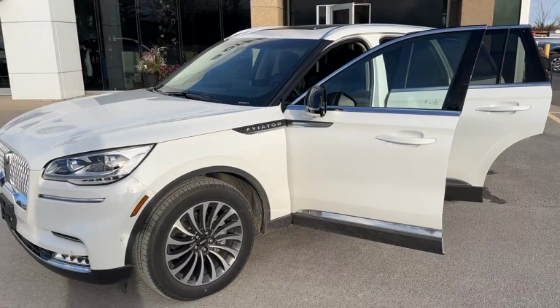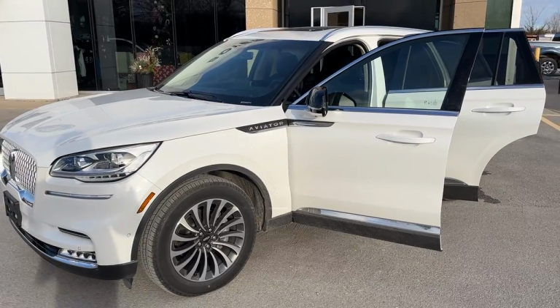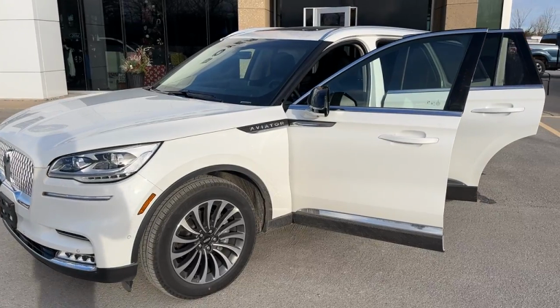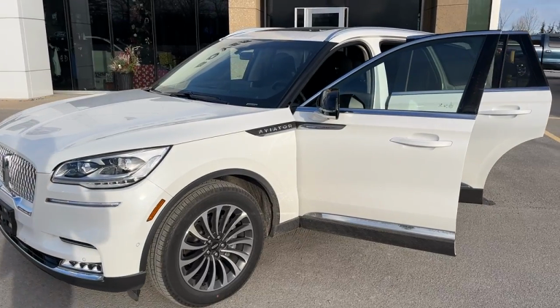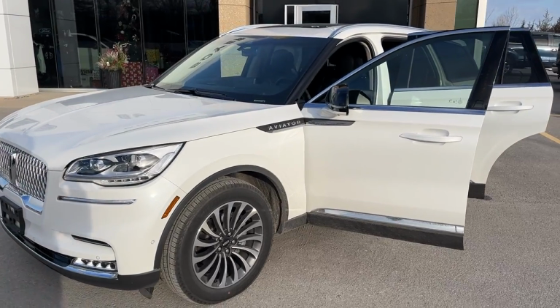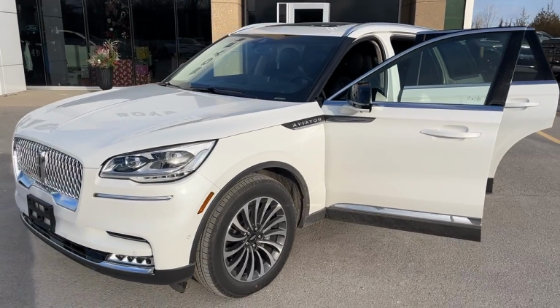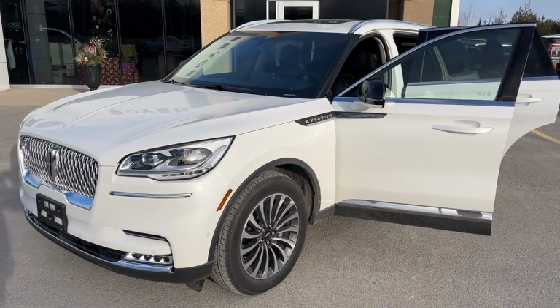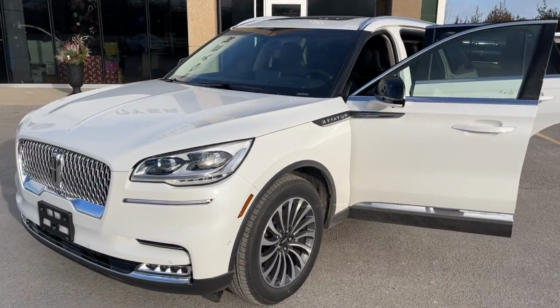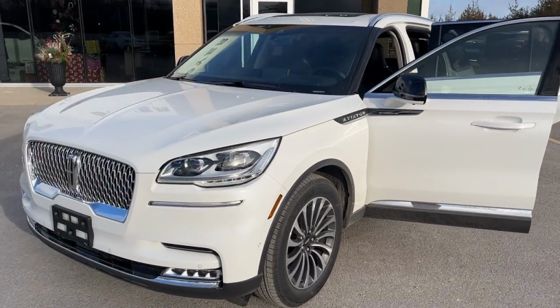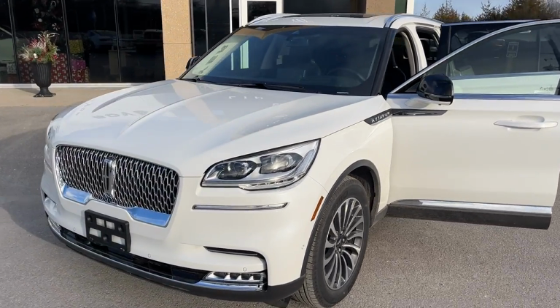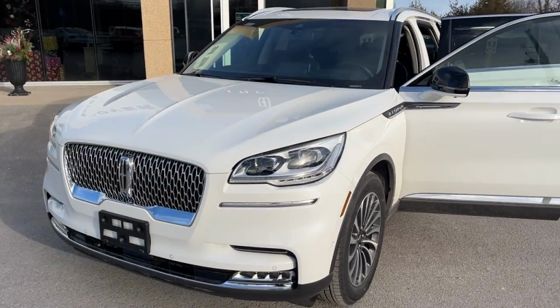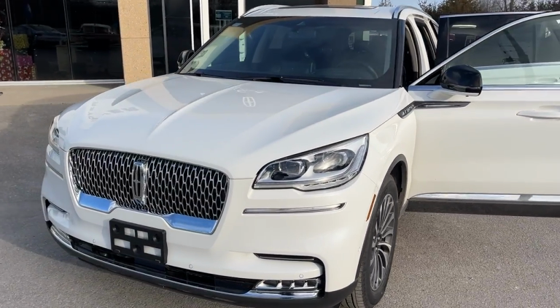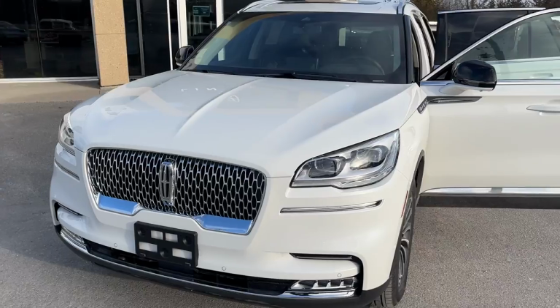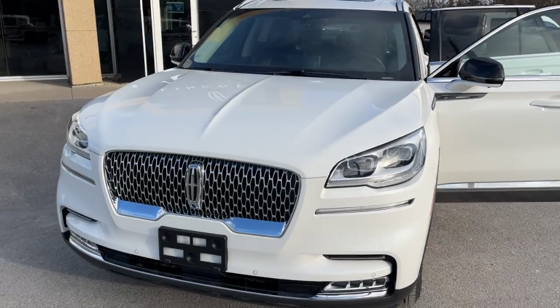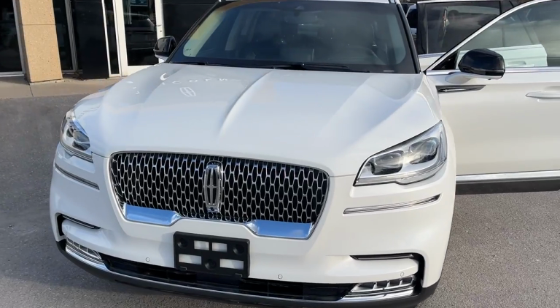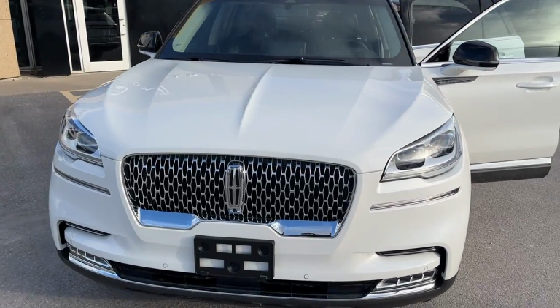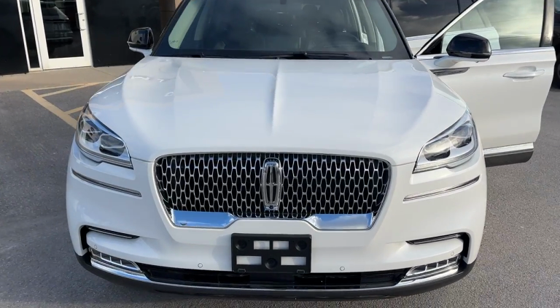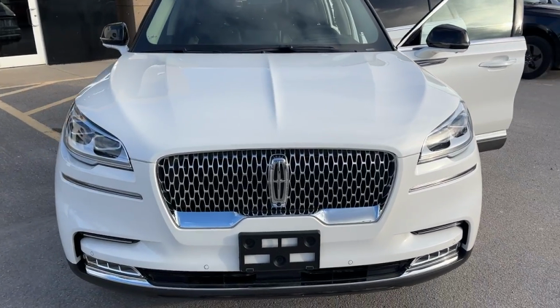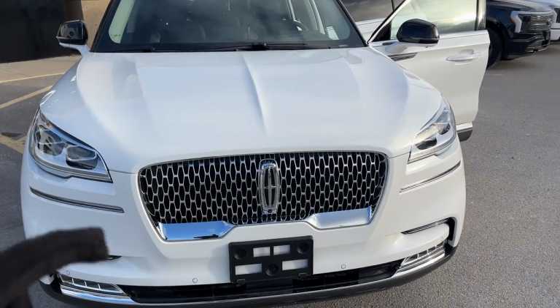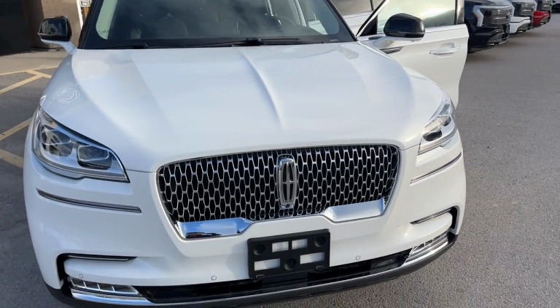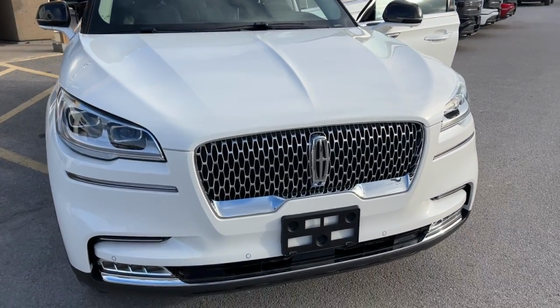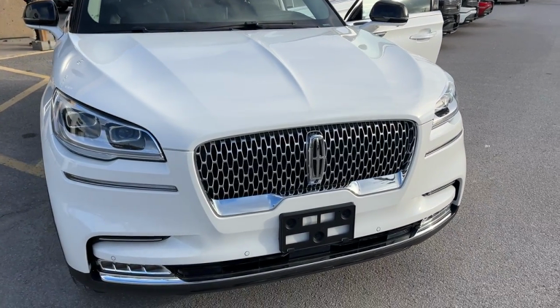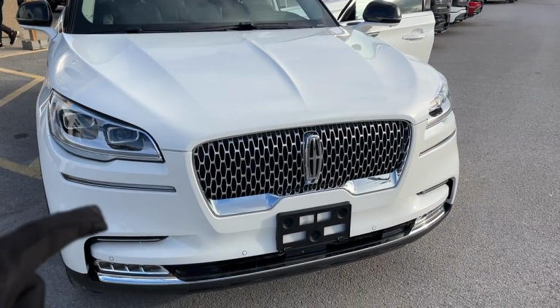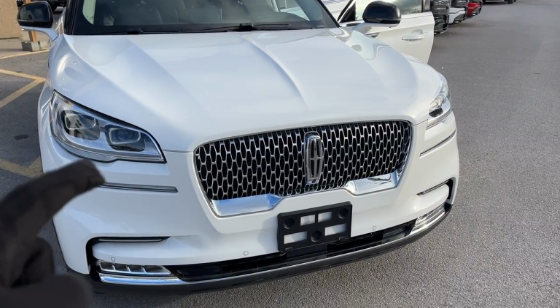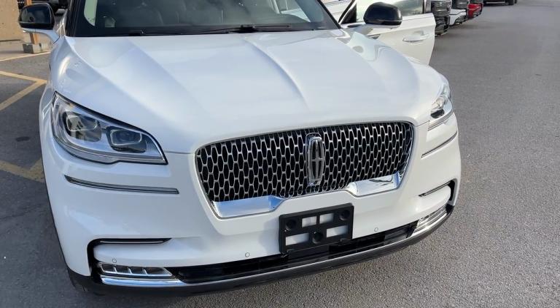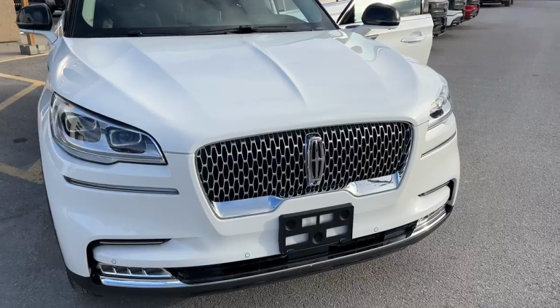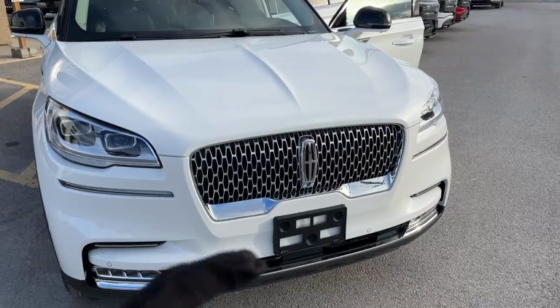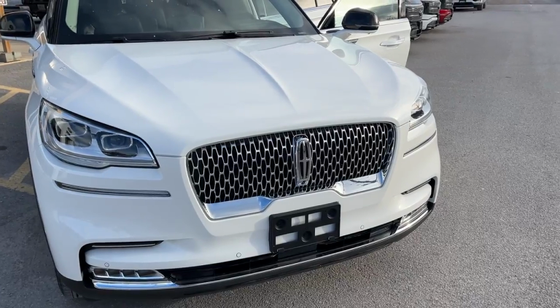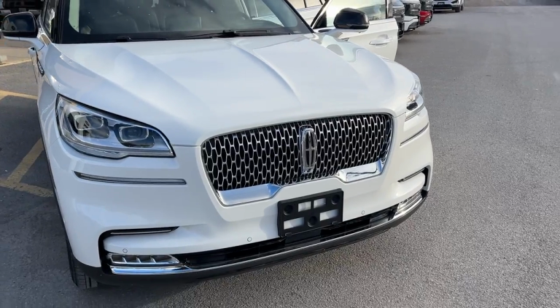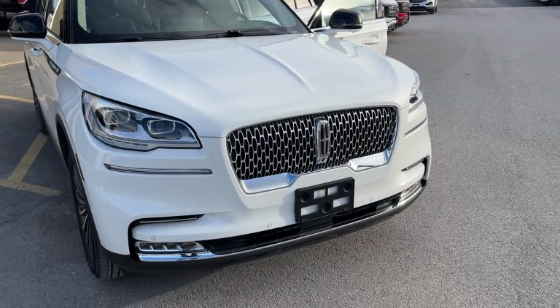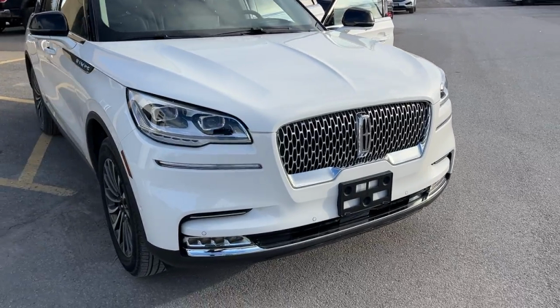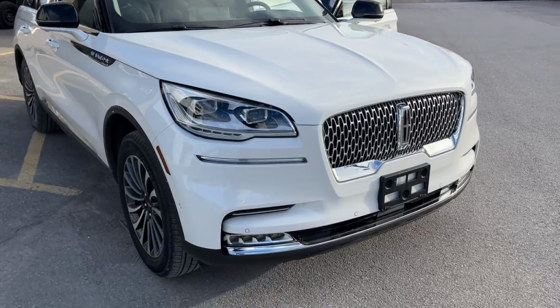2023 Lincoln Aviator Reserve all-wheel drive. This one's a 201A package in the pristine white metallic tricote paint. You also have the illumination package here, so you do have your adaptive pixel LED headlamps as well as your Lincoln badge that lights up in the front.